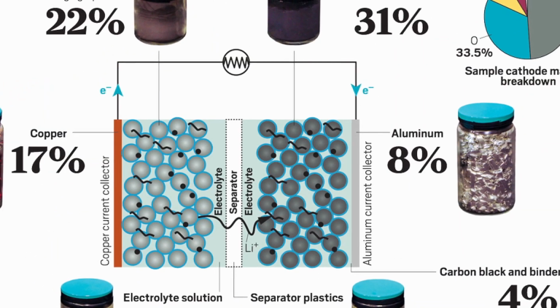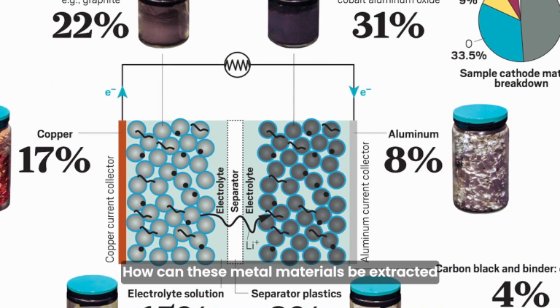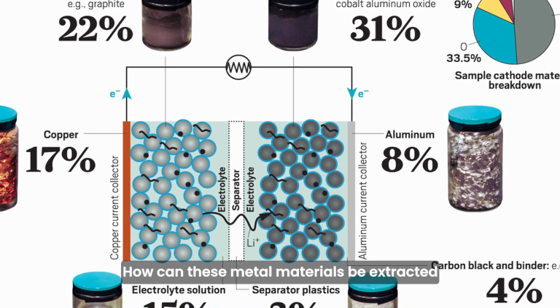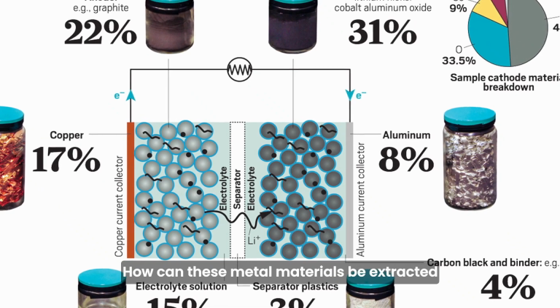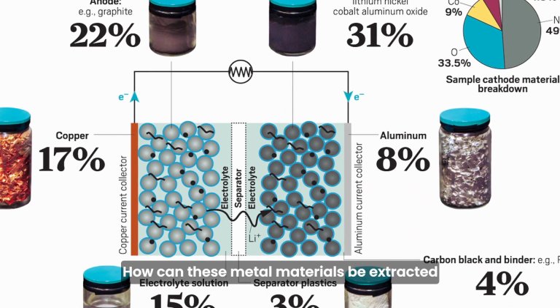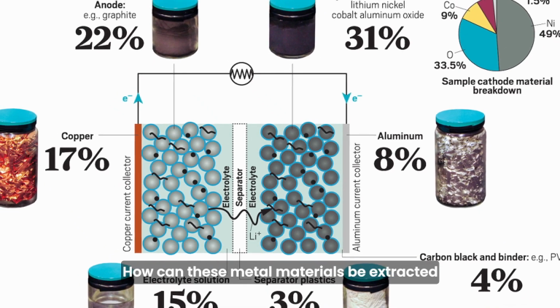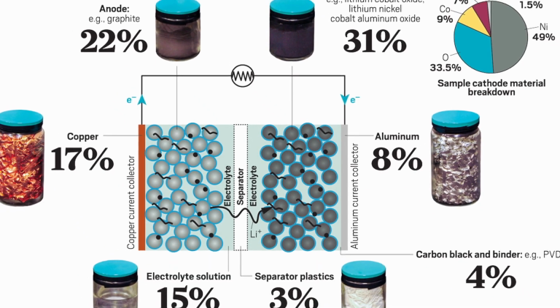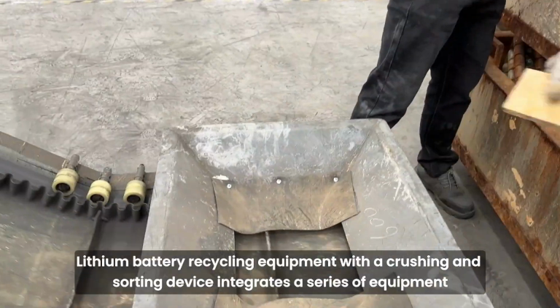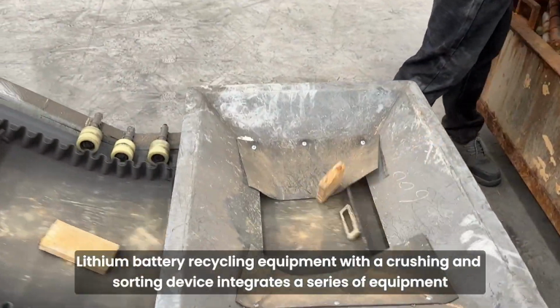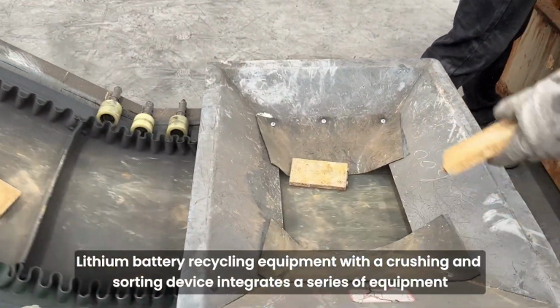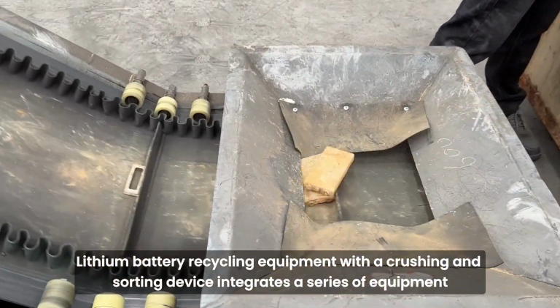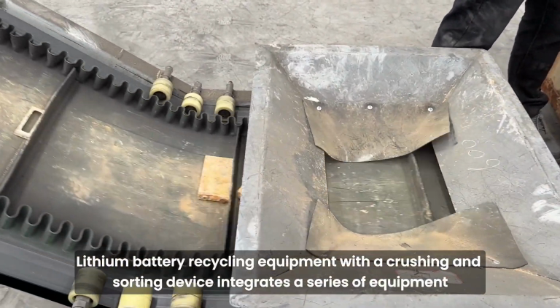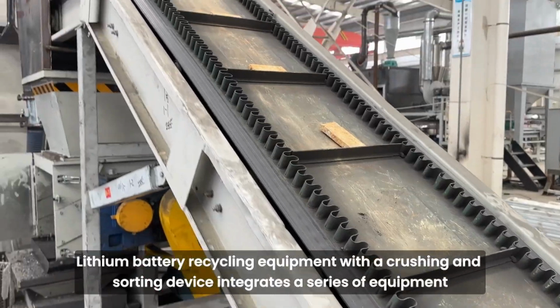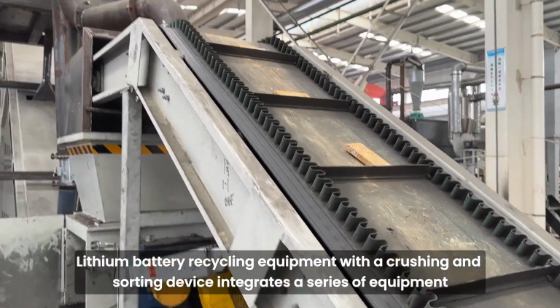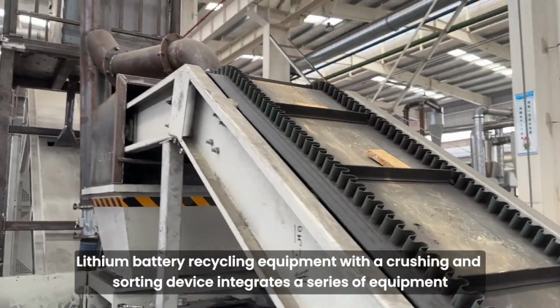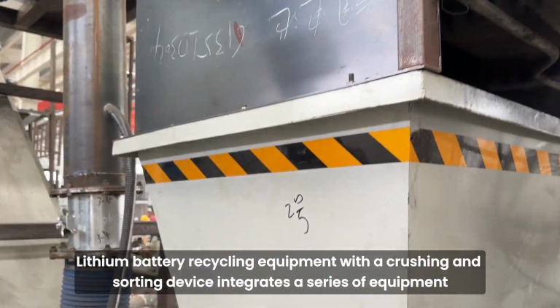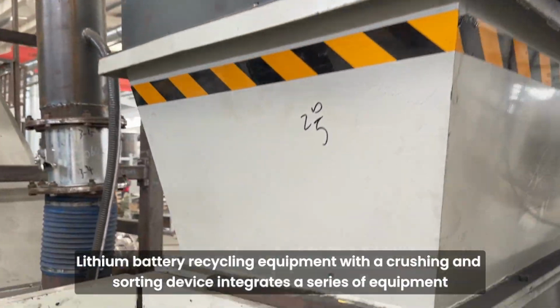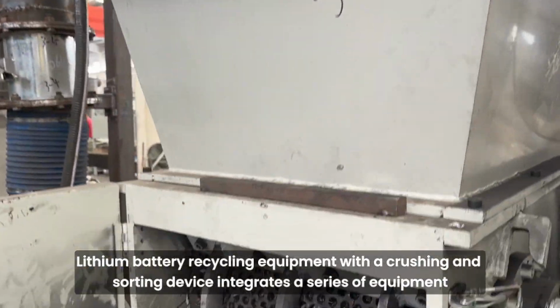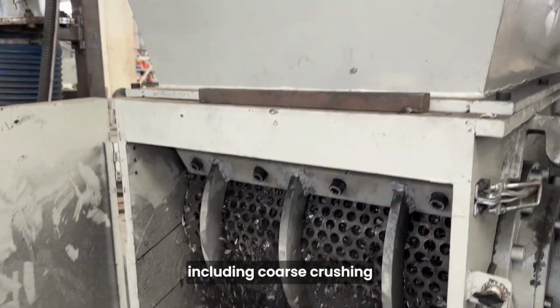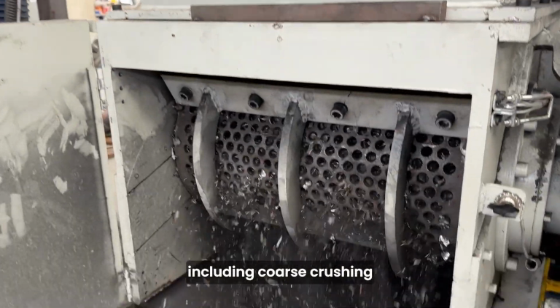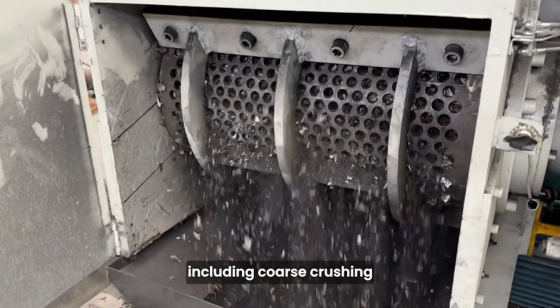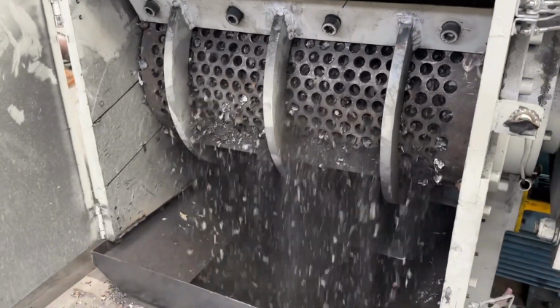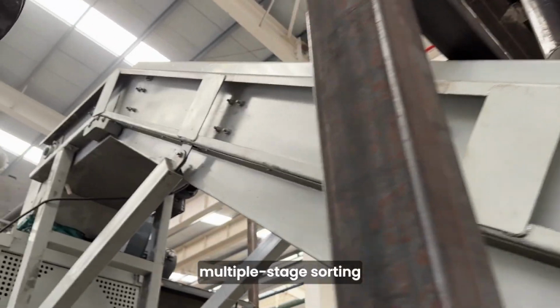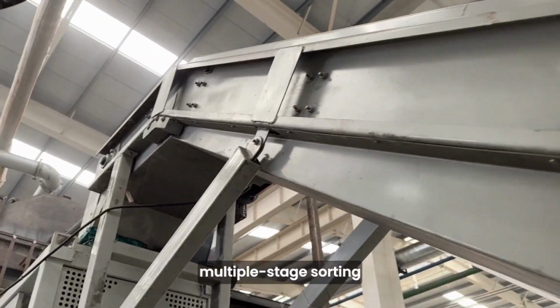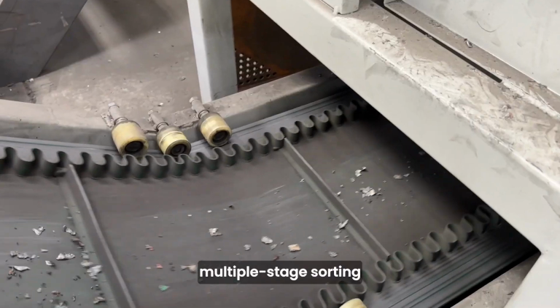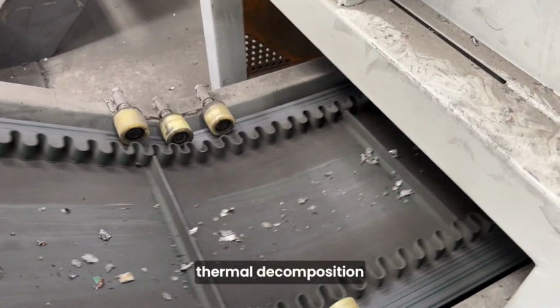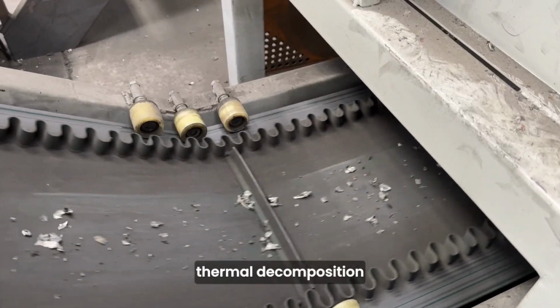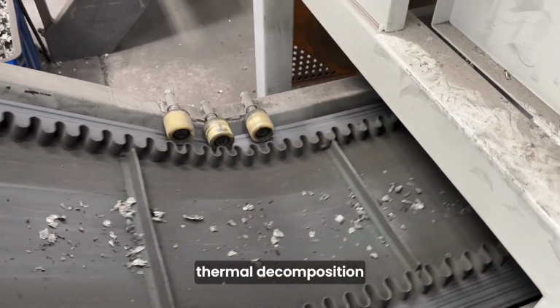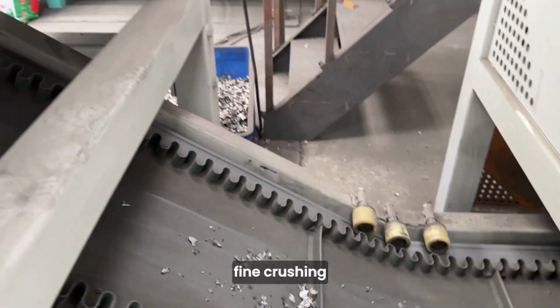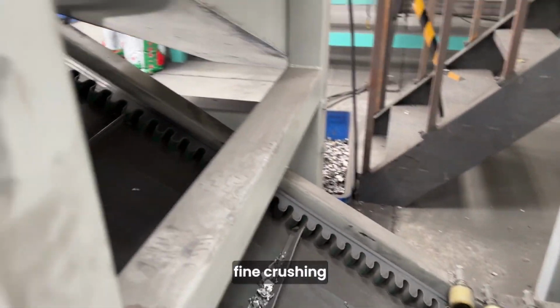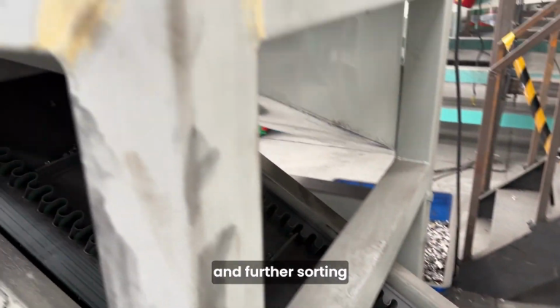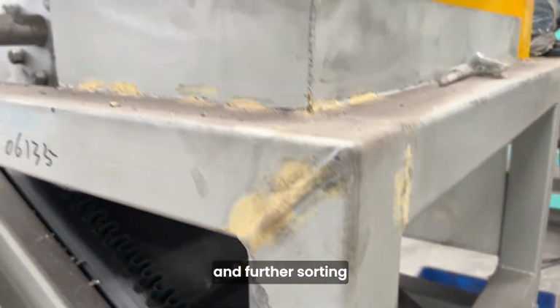How can these metal materials be extracted? Lithium battery recycling equipment with a crushing and sorting device integrates a series of equipment, including coarse crushing, multiple stage sorting, thermal decomposition, fine crushing, and further sorting.